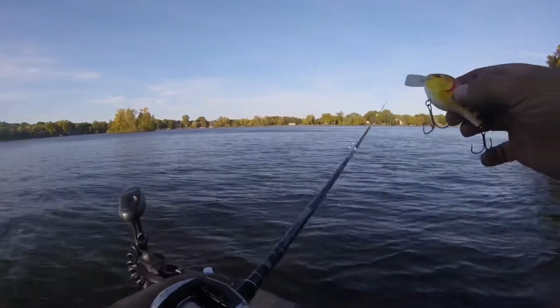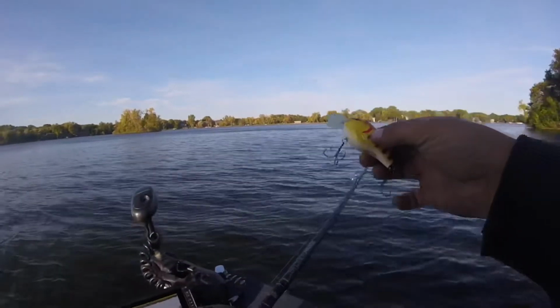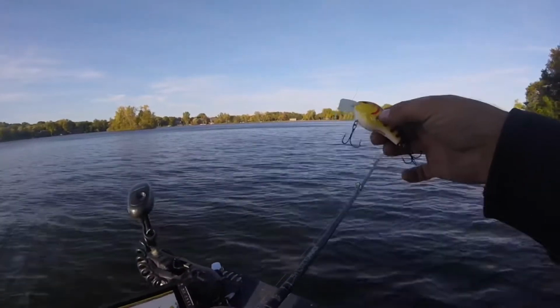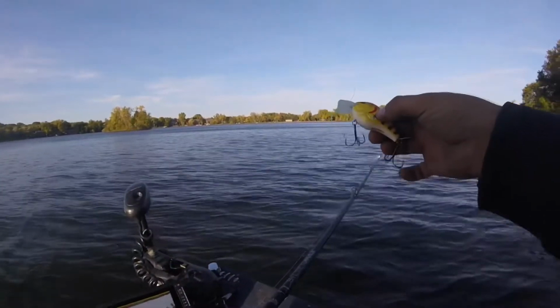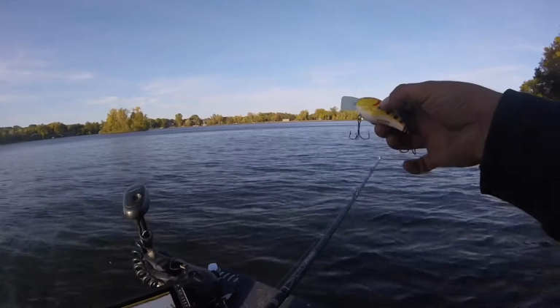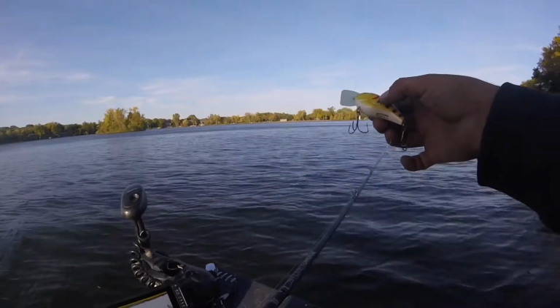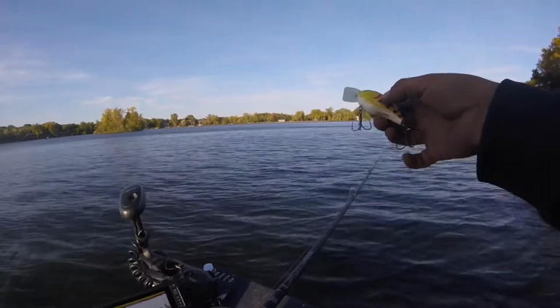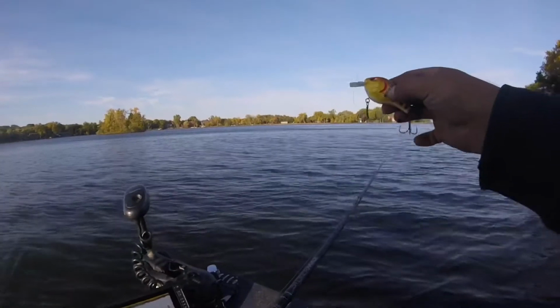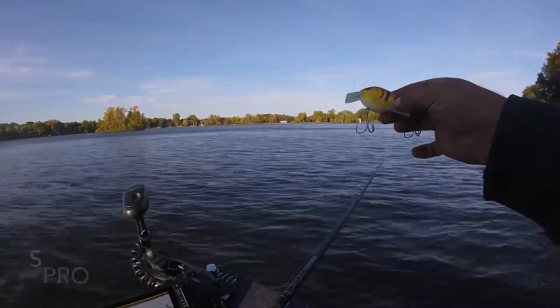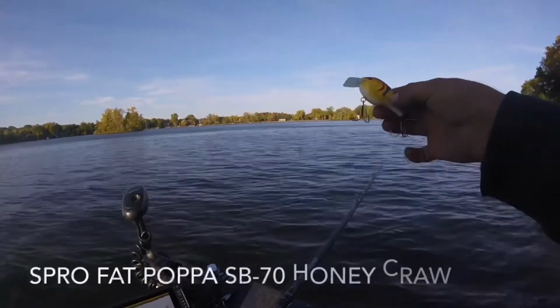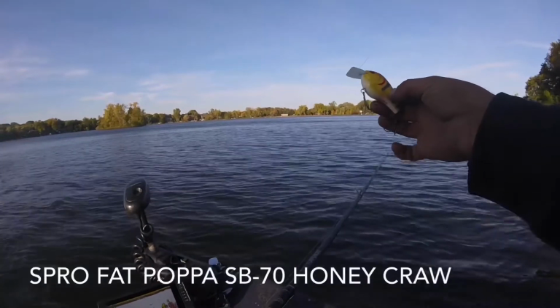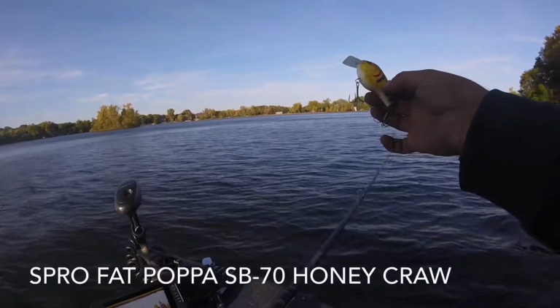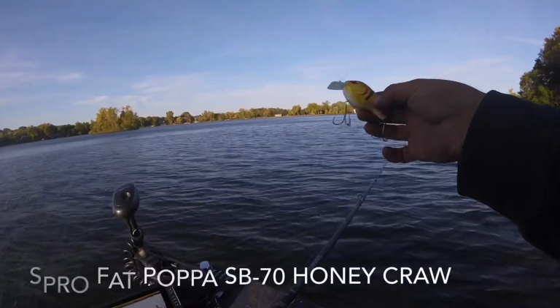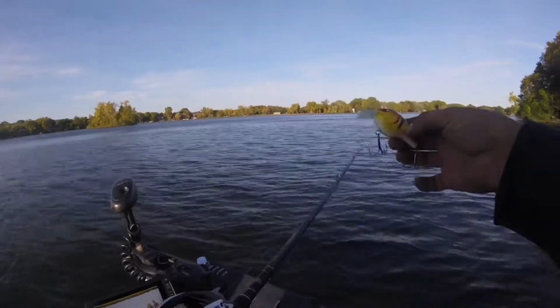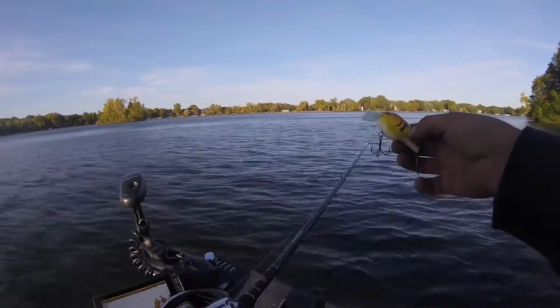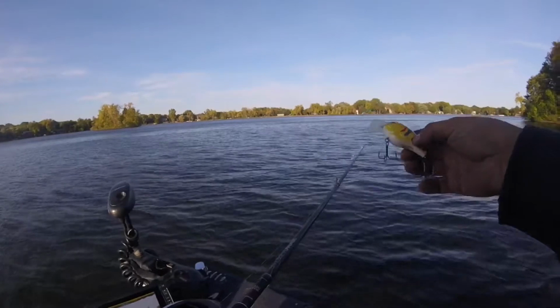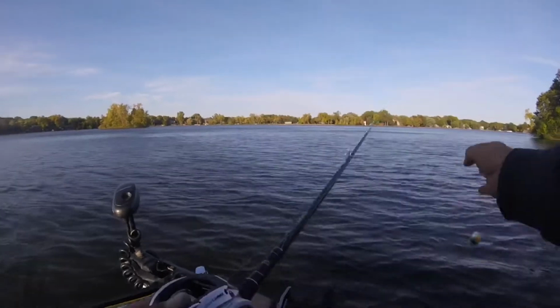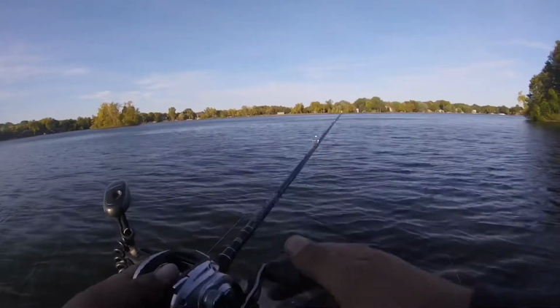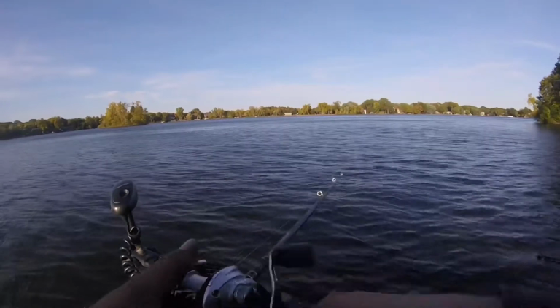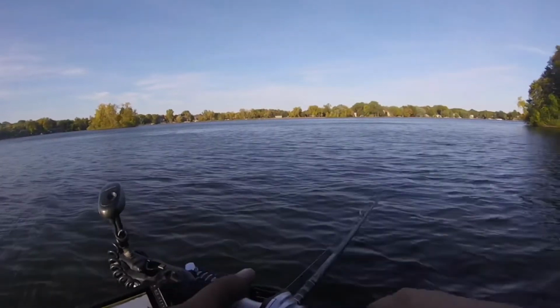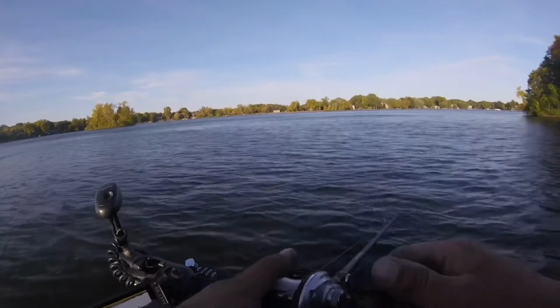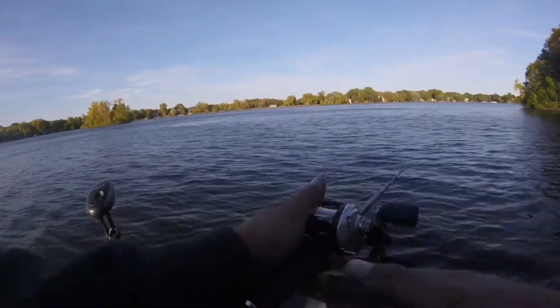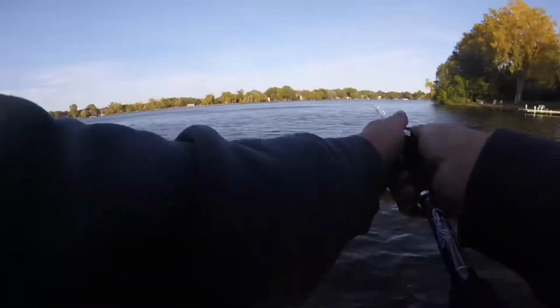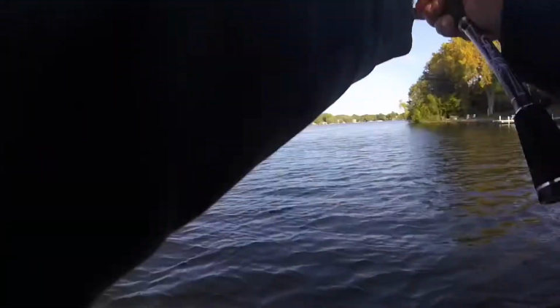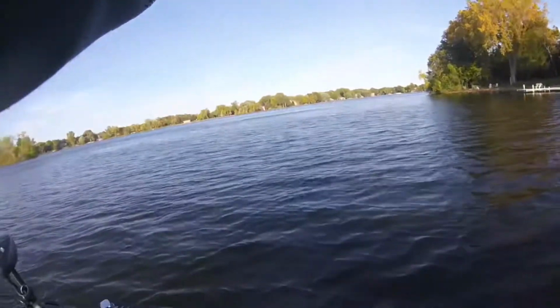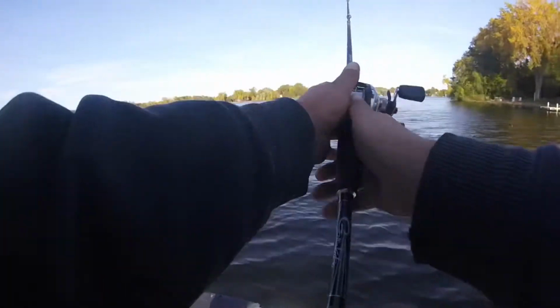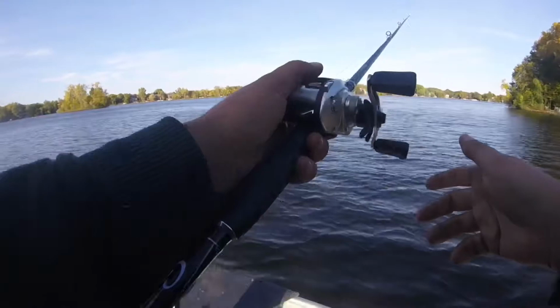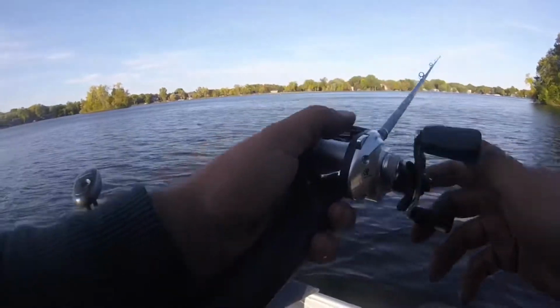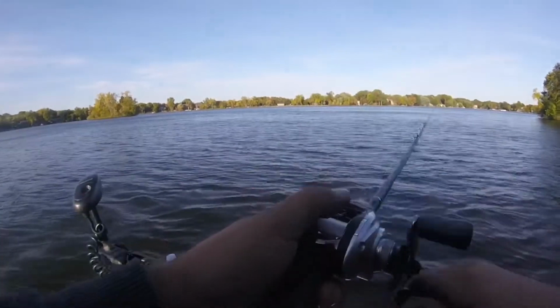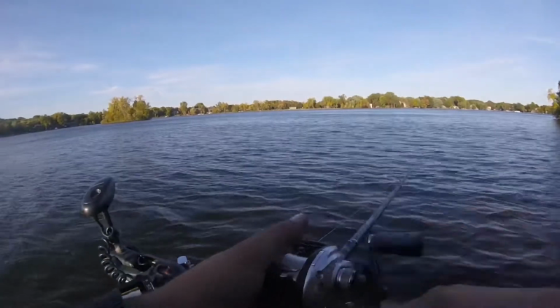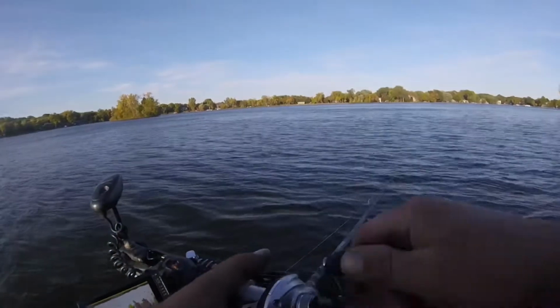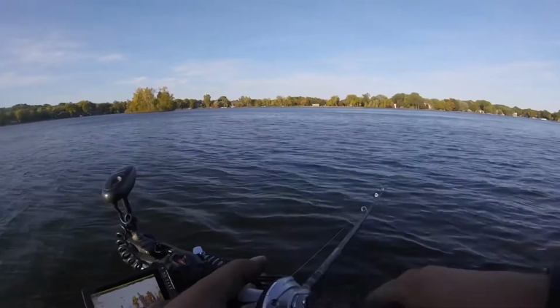Gonna be starting off with the Fat Papa SB 70. I don't even know what color you'd call this, but the fish should be biting. Let's see what we can catch.